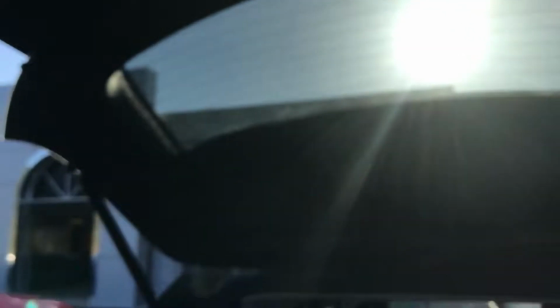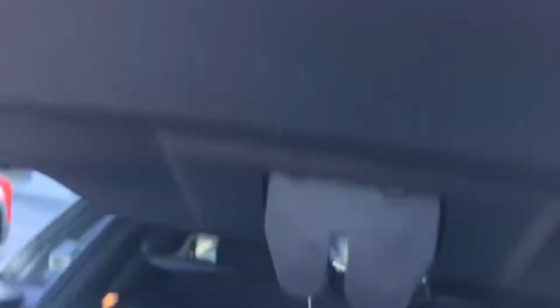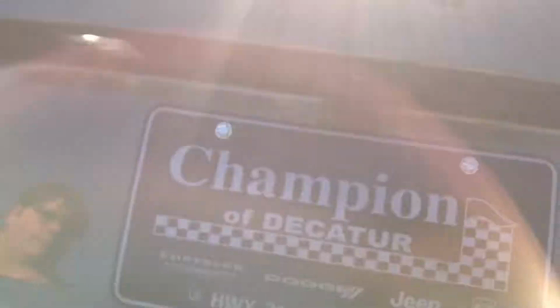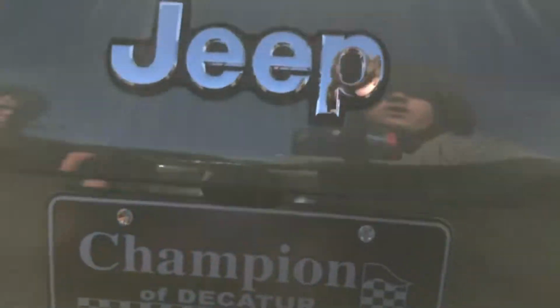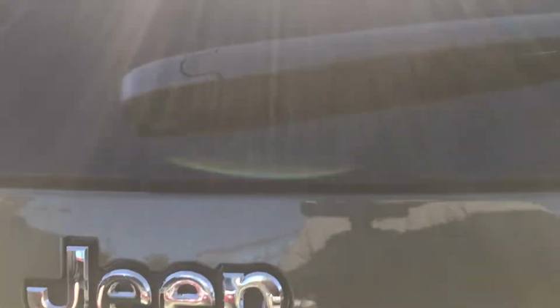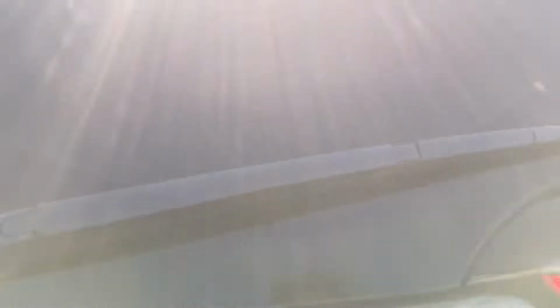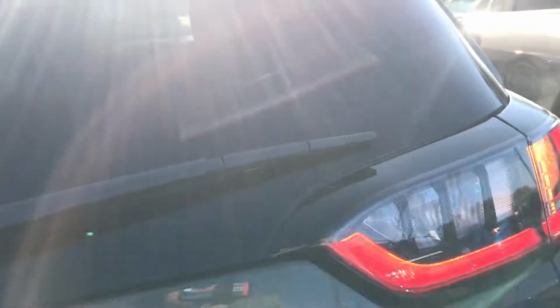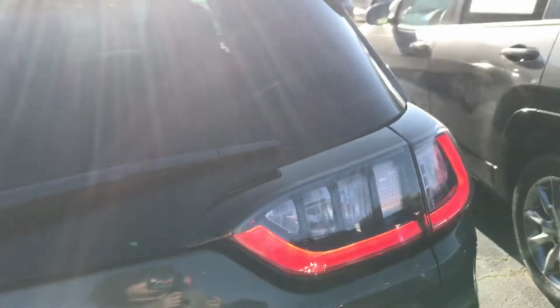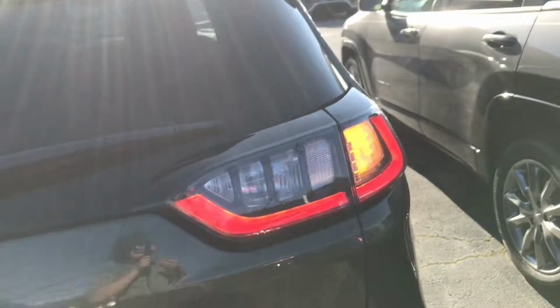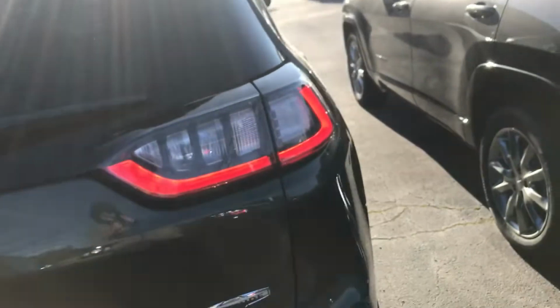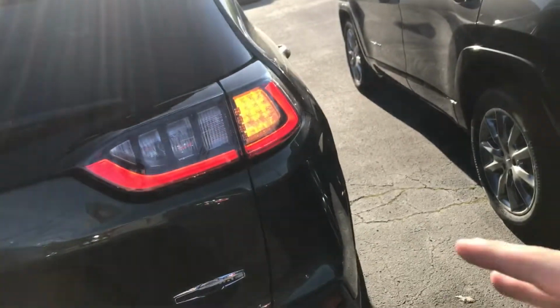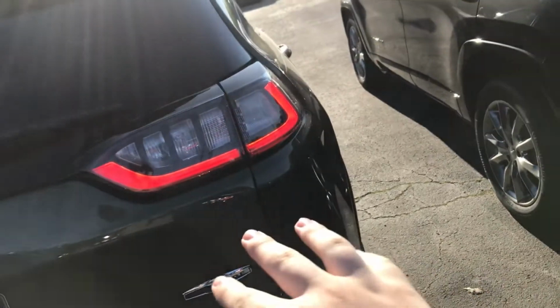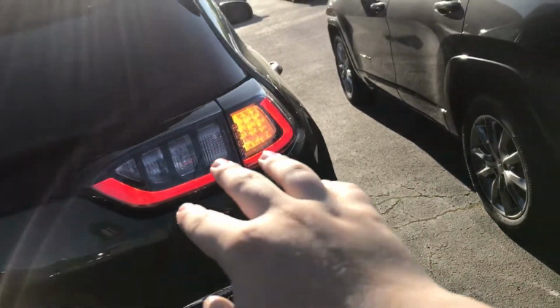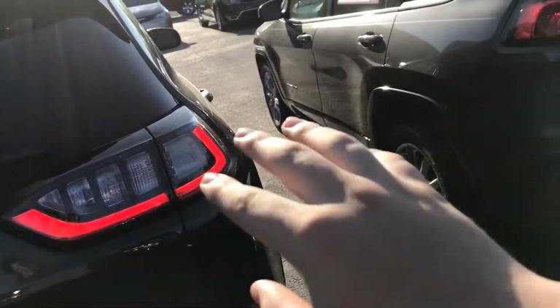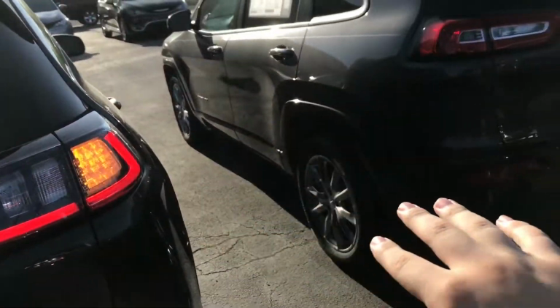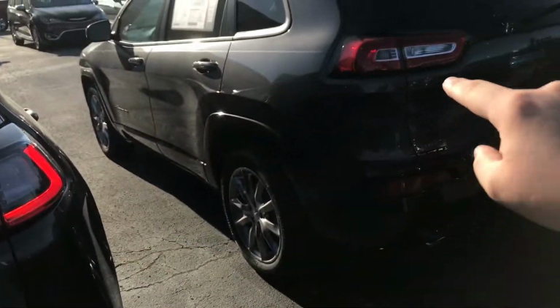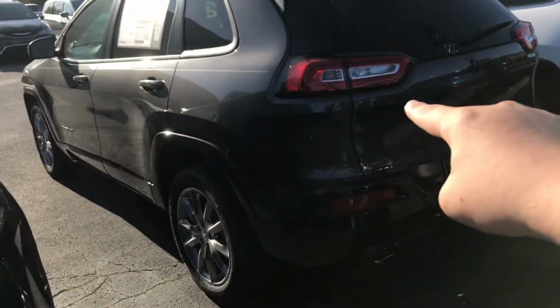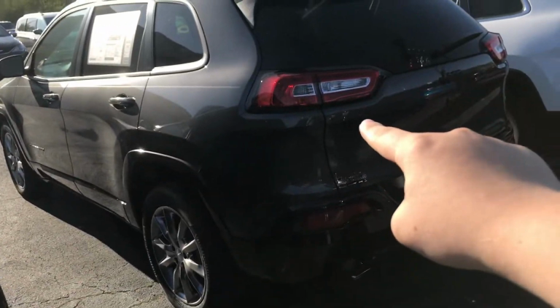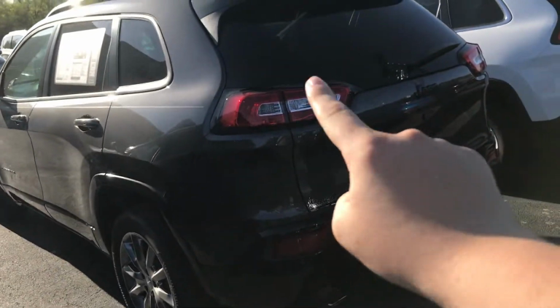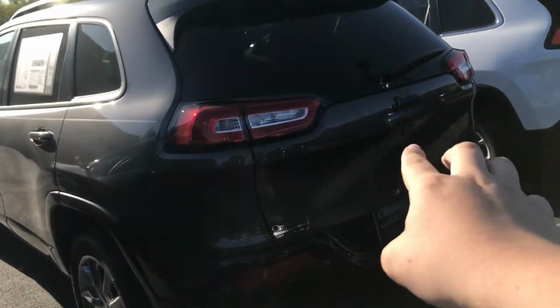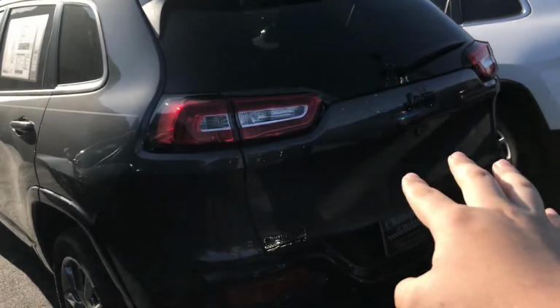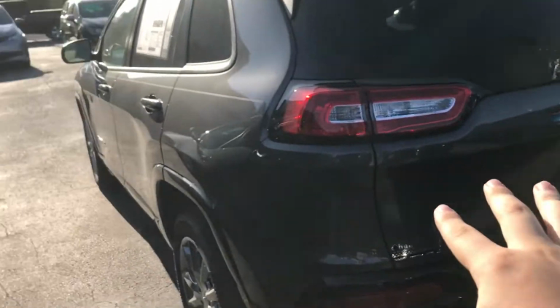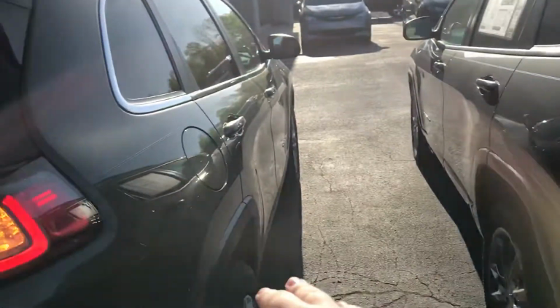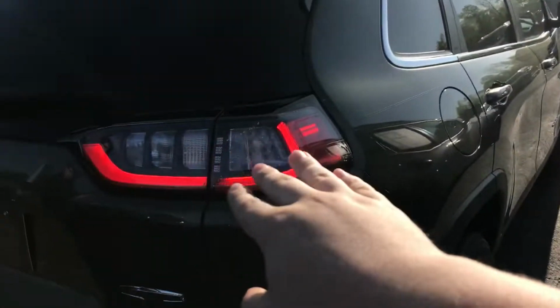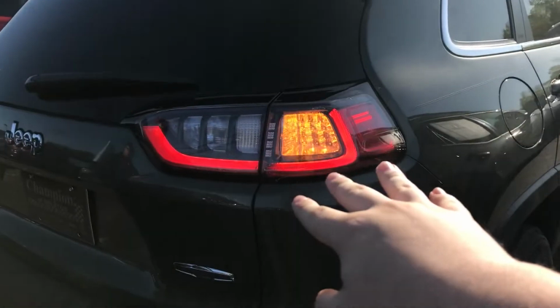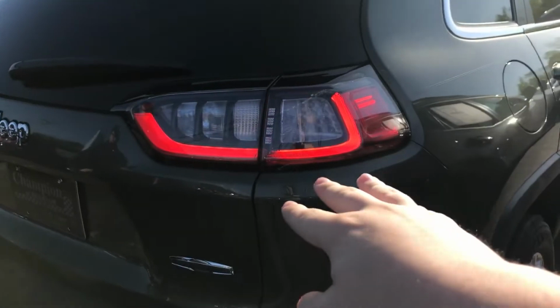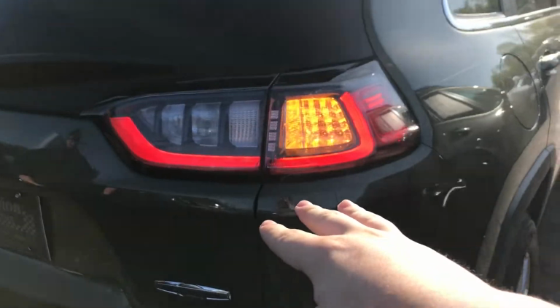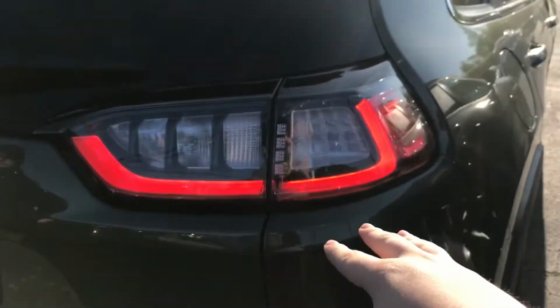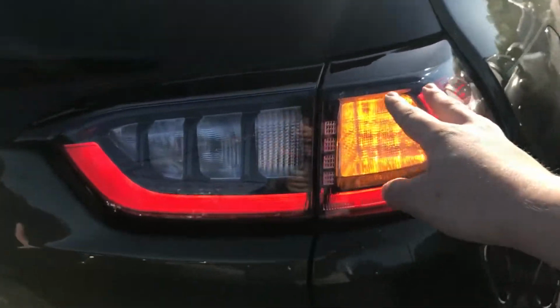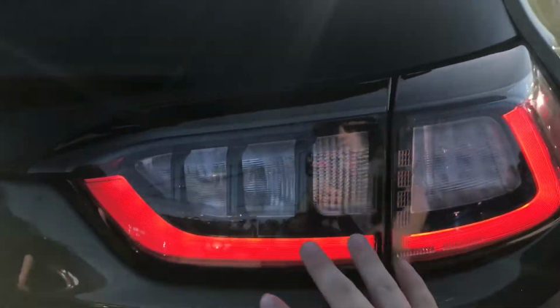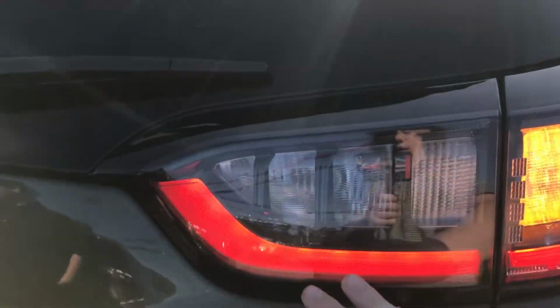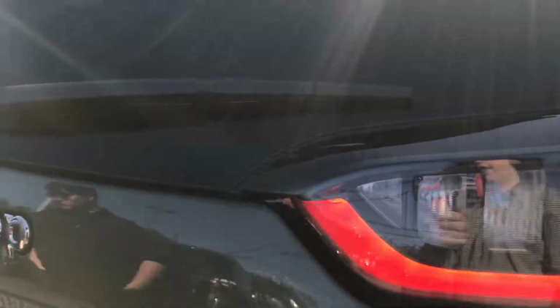Along with the redesigned front, you also have a redesigned rear end. This is the 2018 and this is the 2019 — you have LEDs all around on the new model.